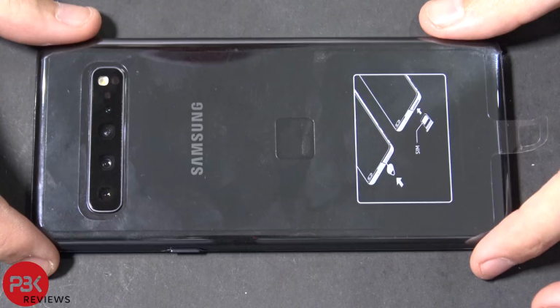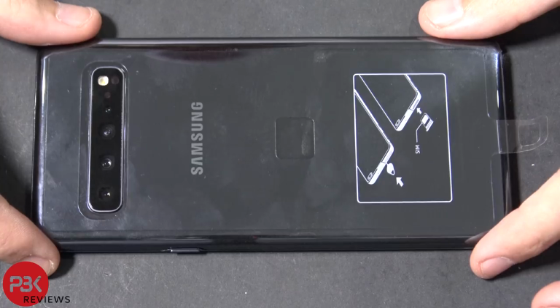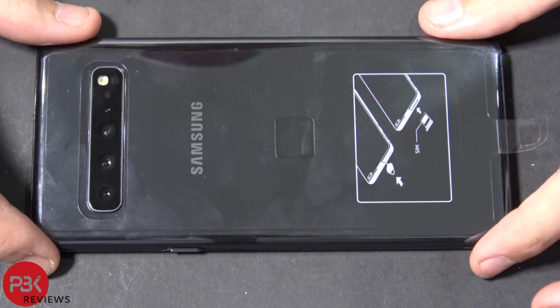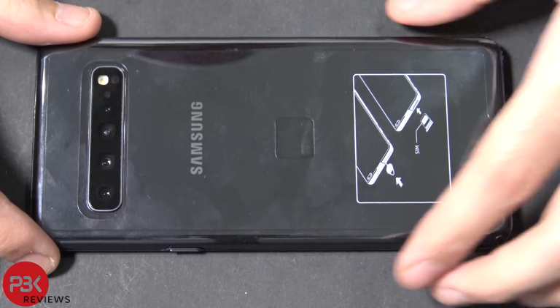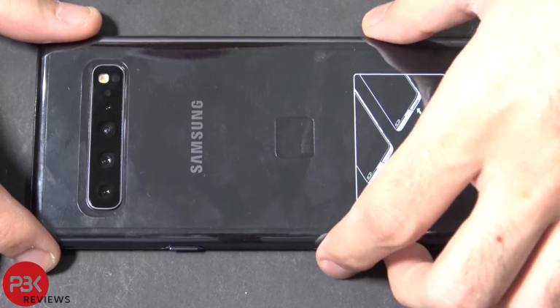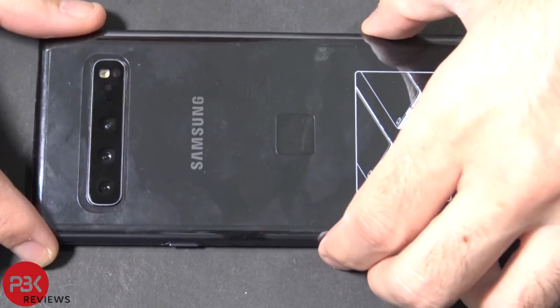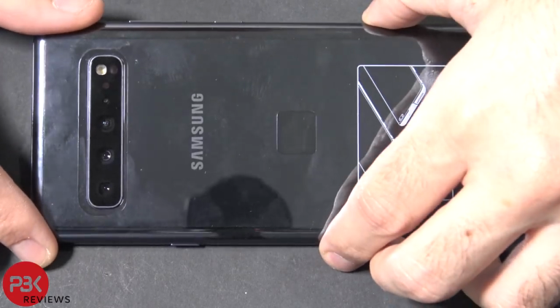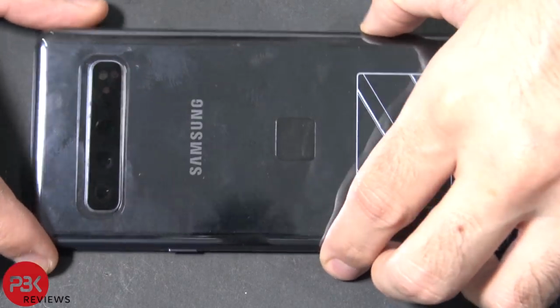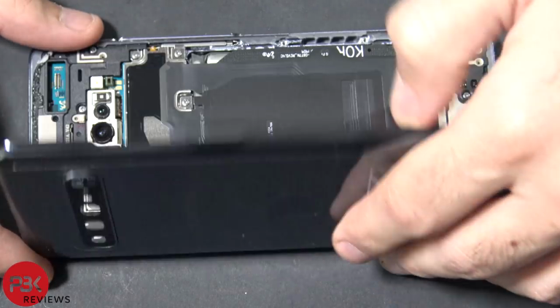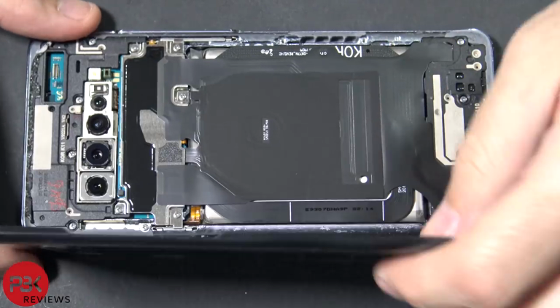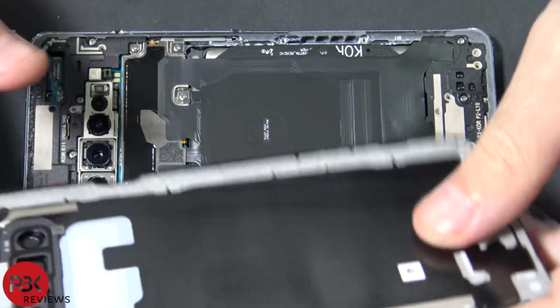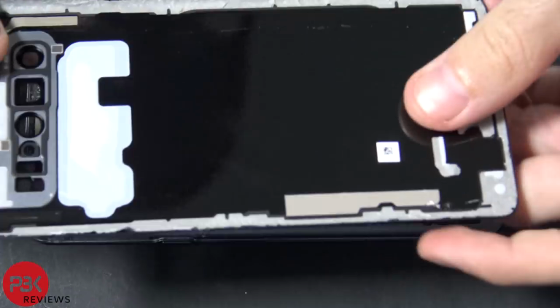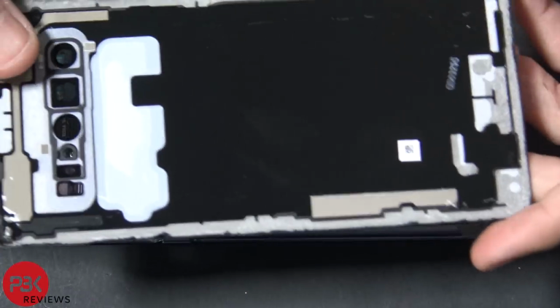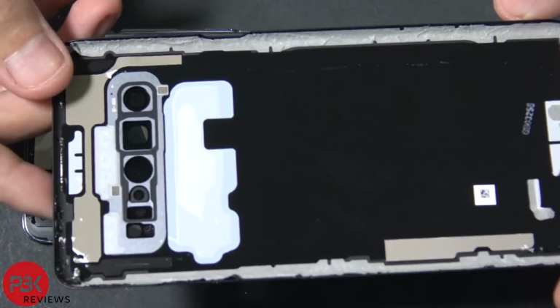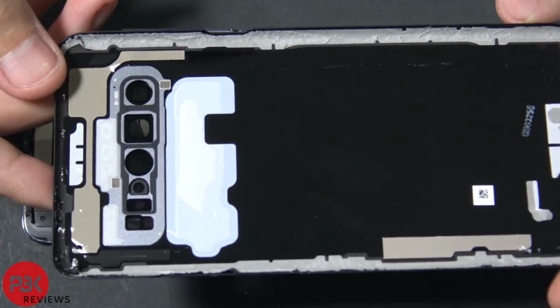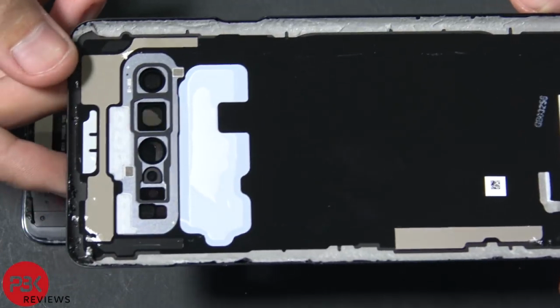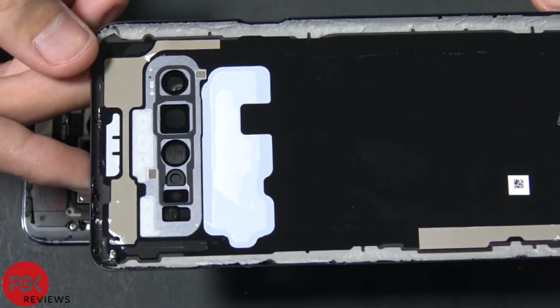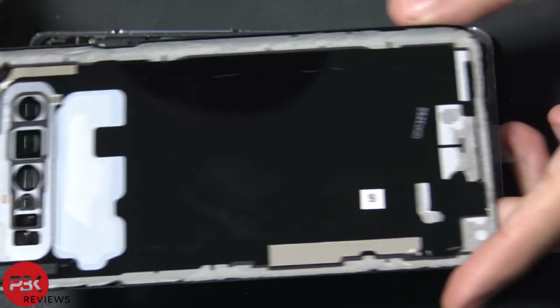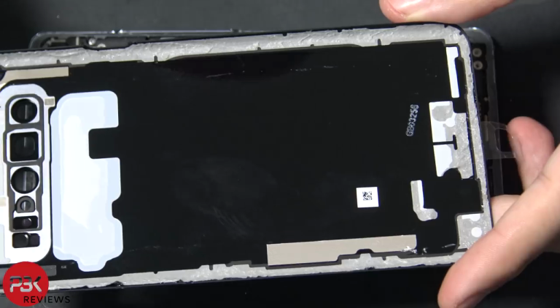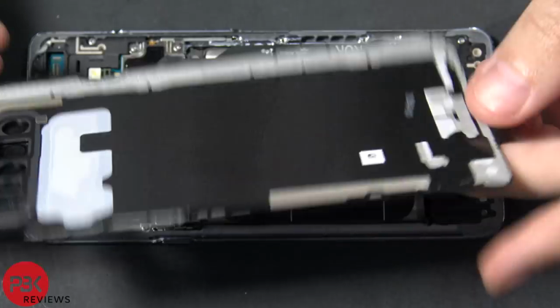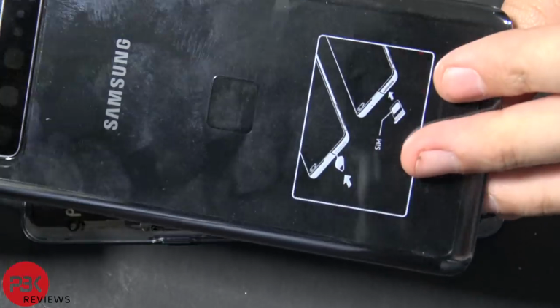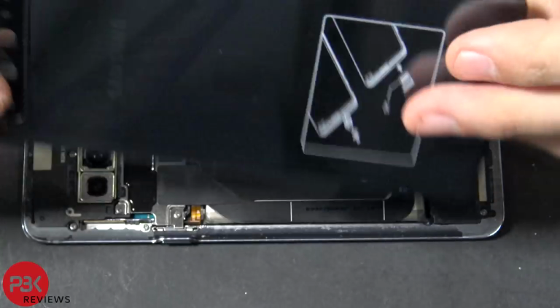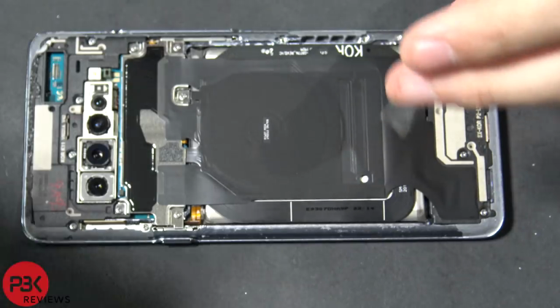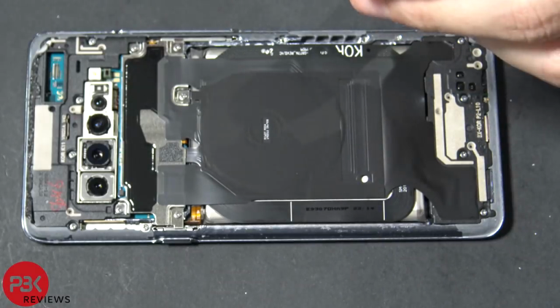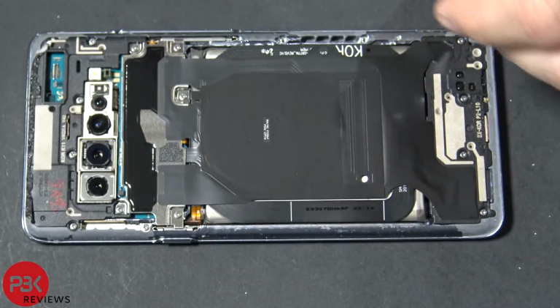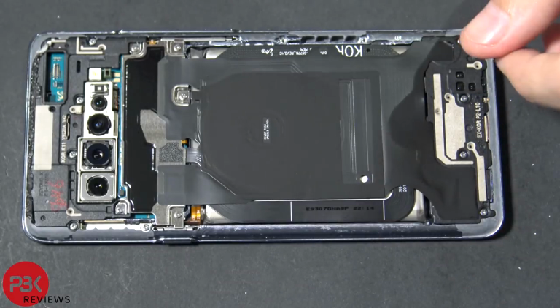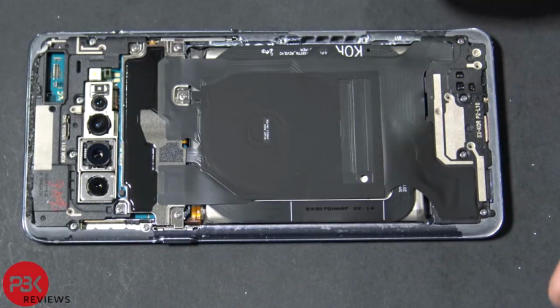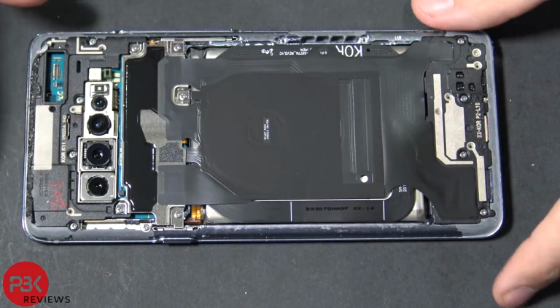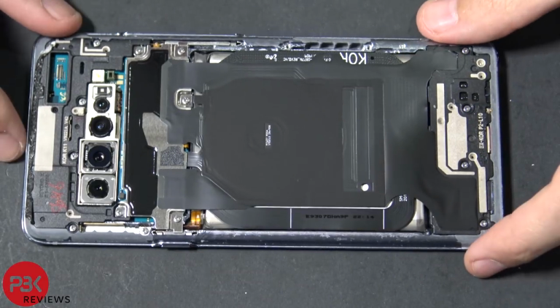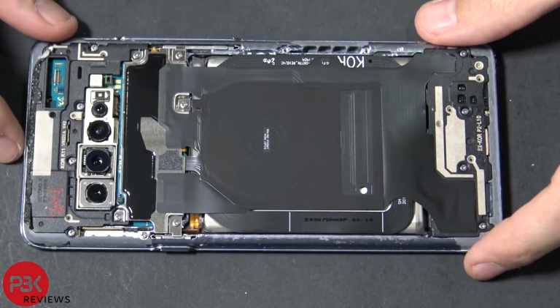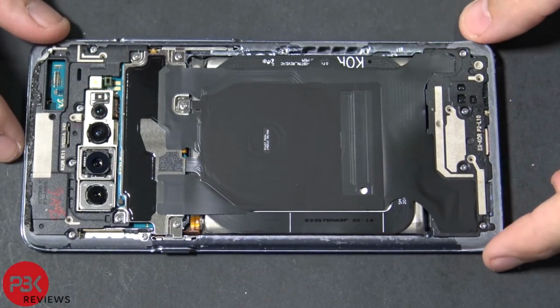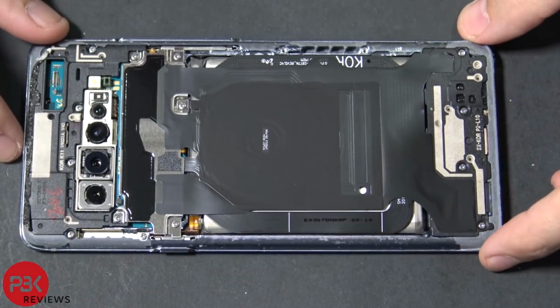Once you pry the back off, just pull it off. Here's the back plate. And here's the inside of the phone, the first look you get.